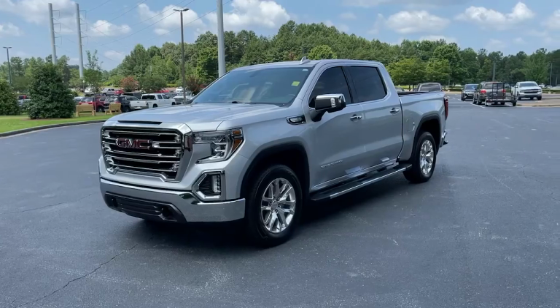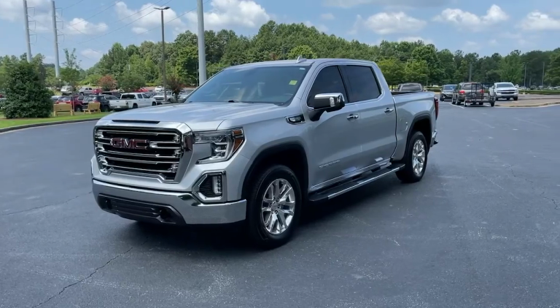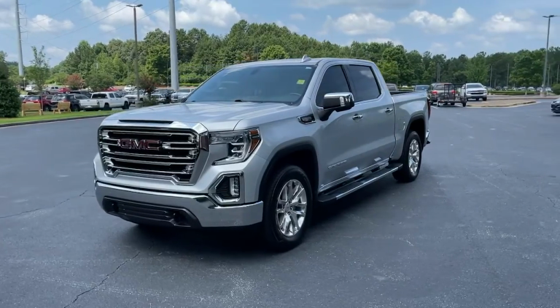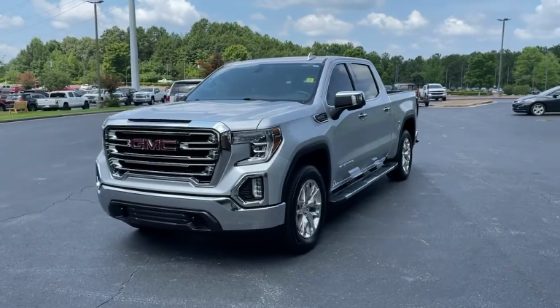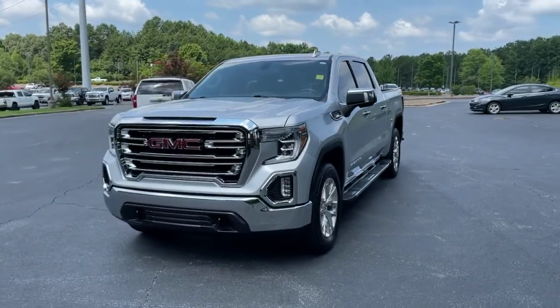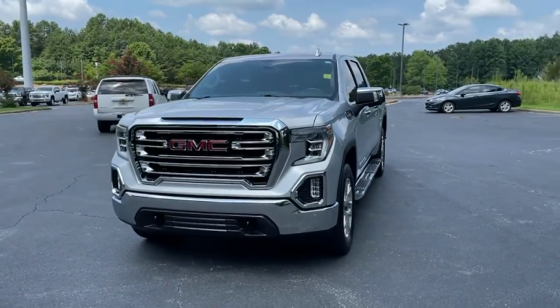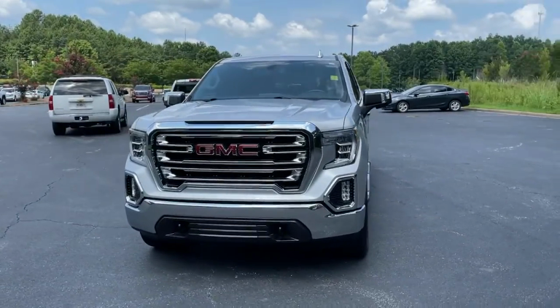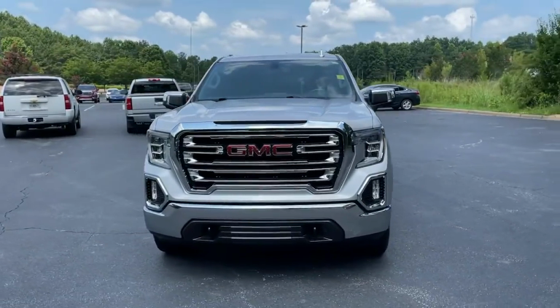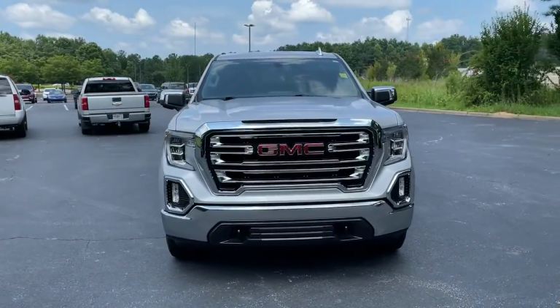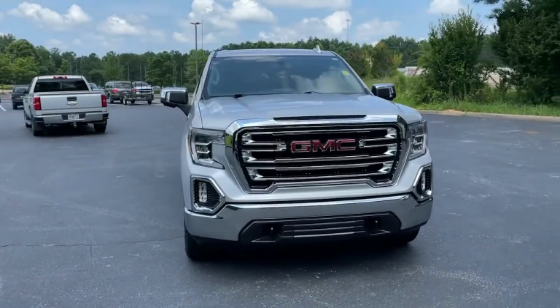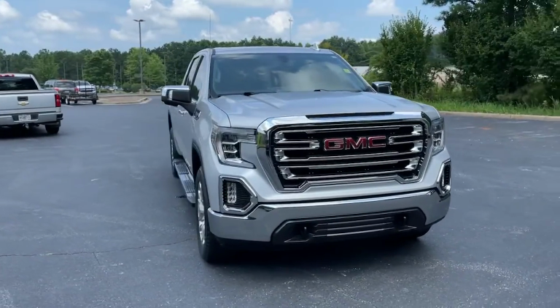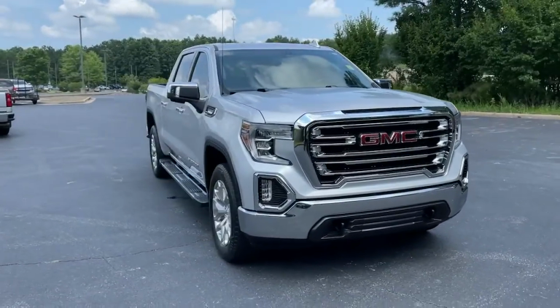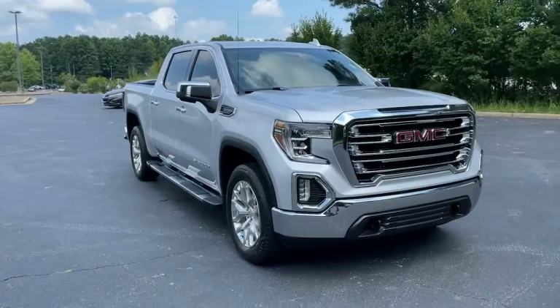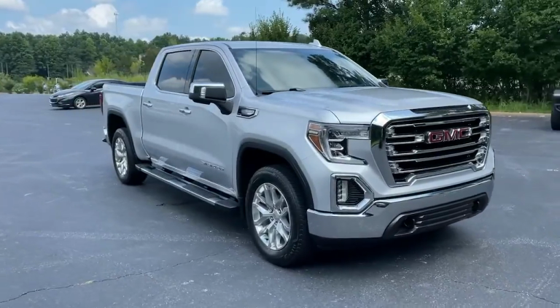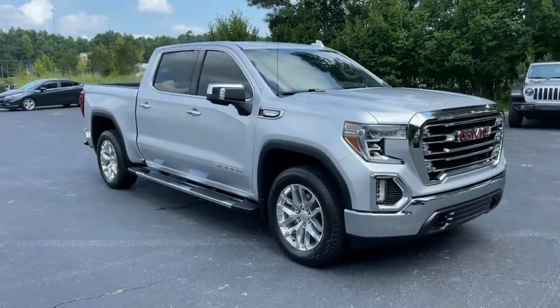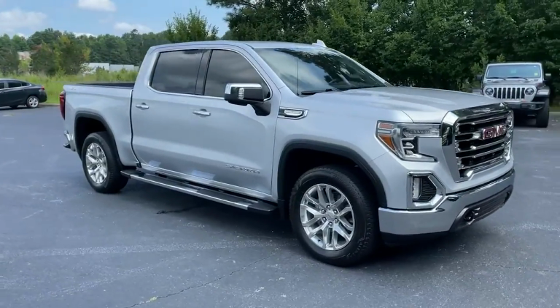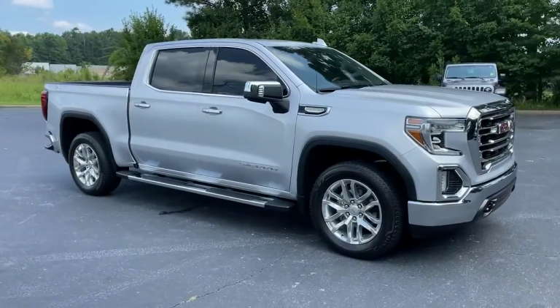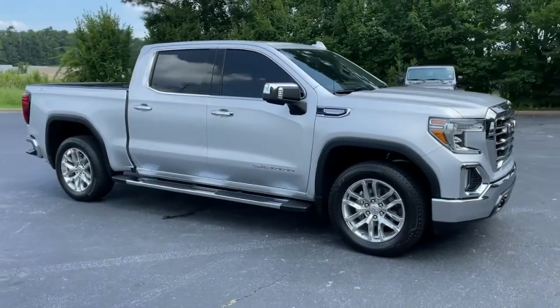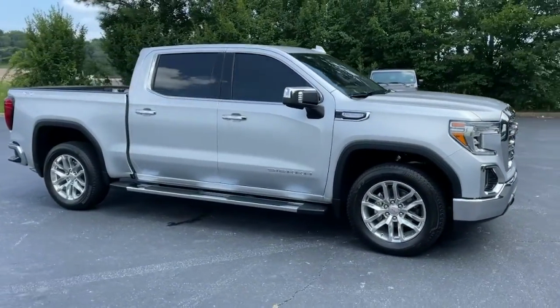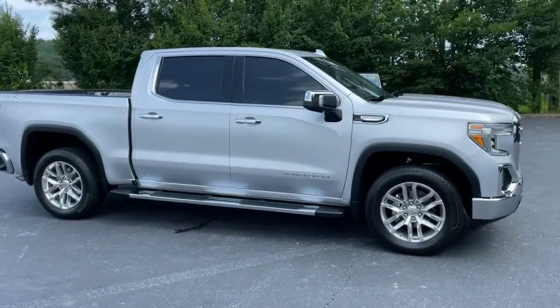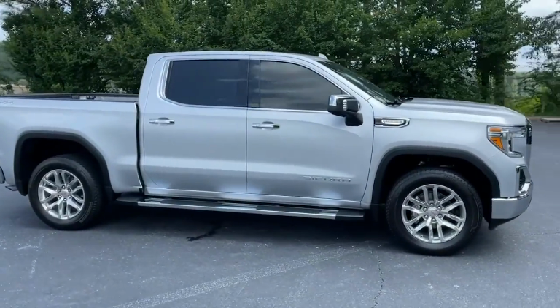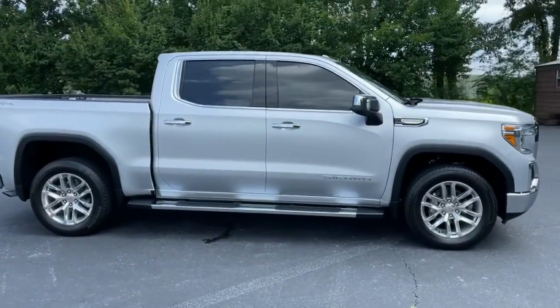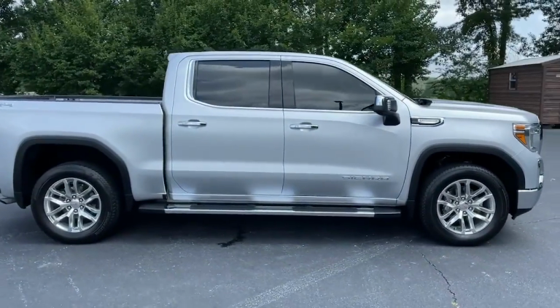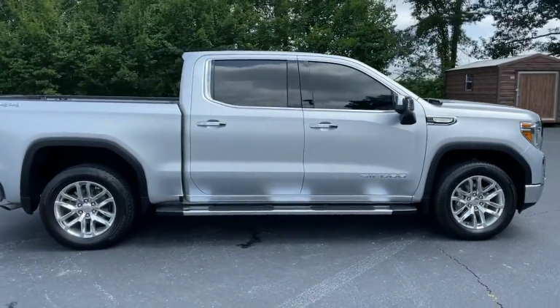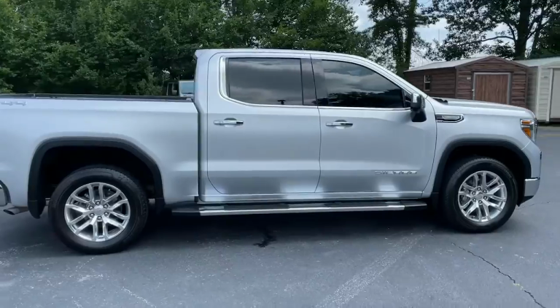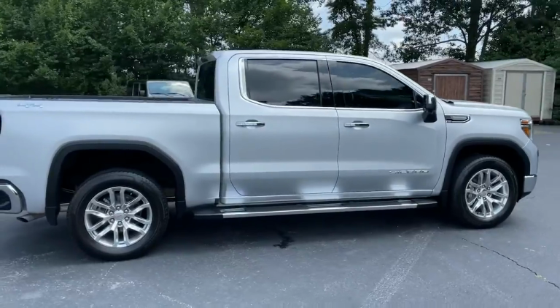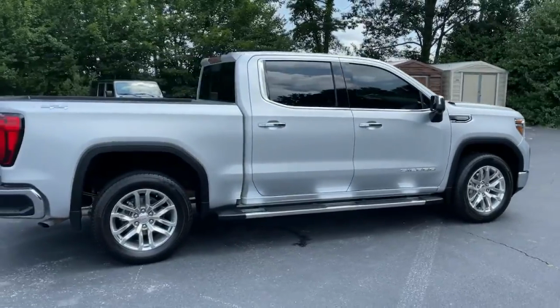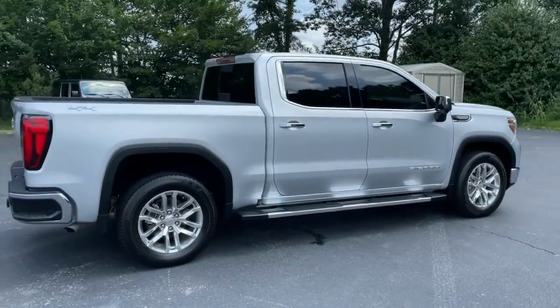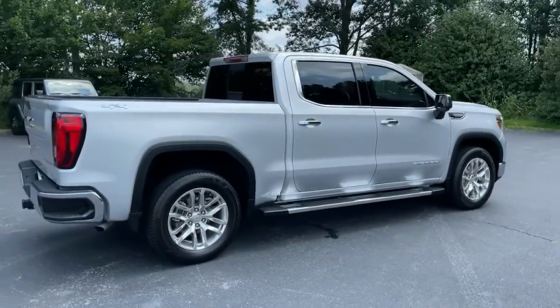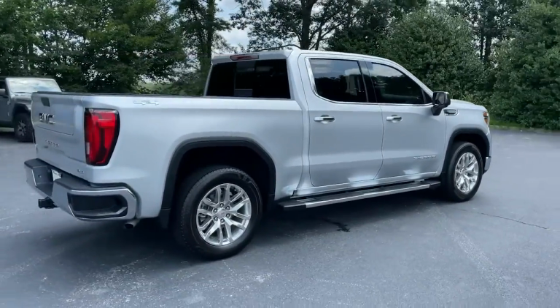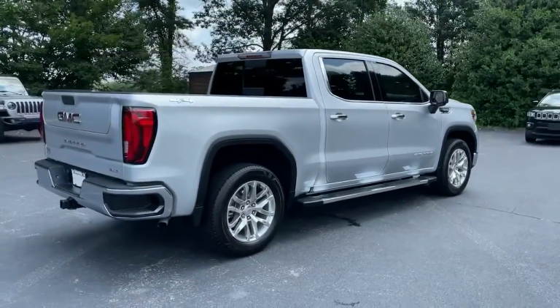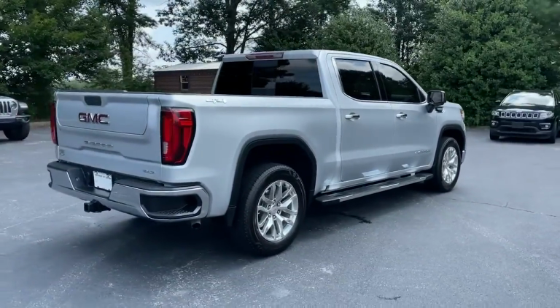Enjoy the view of this 2019 GMC Sierra. This vehicle is an outstanding buy with fewer than 30,000 miles on the odometer. Now is the perfect time to start a fresh new chapter in your traveling life.